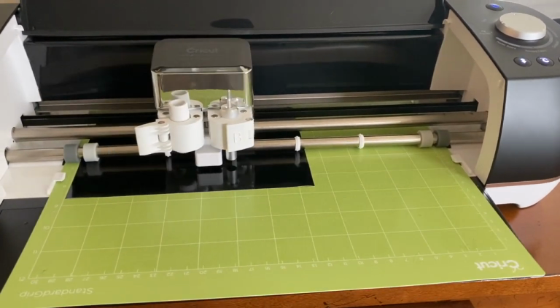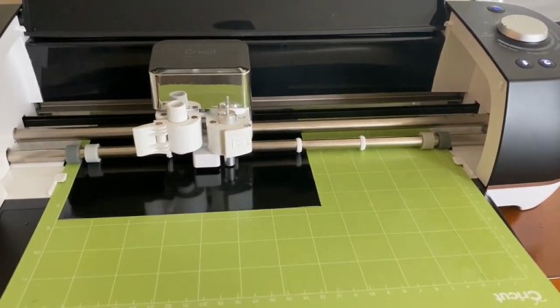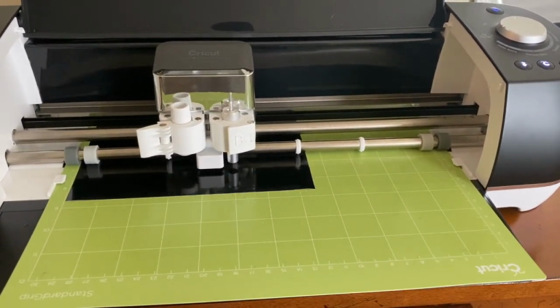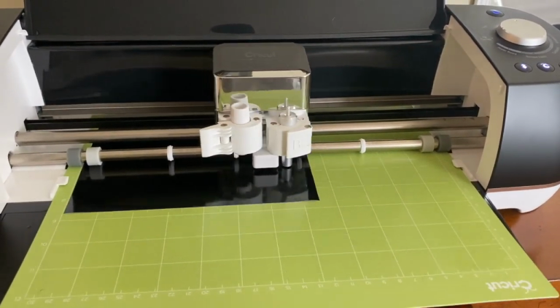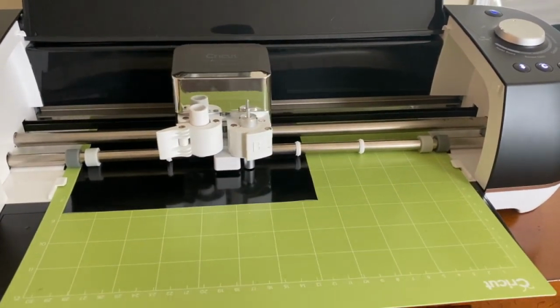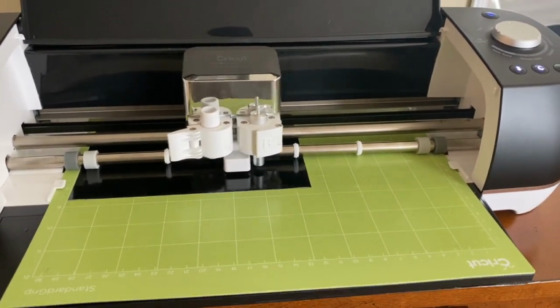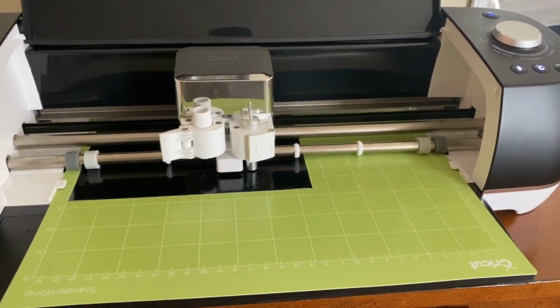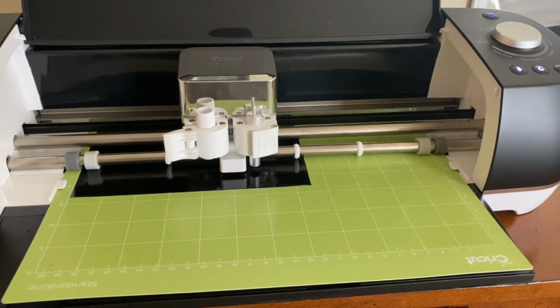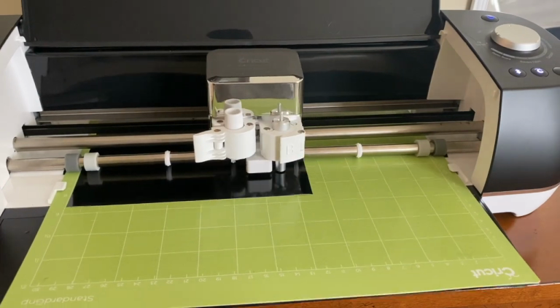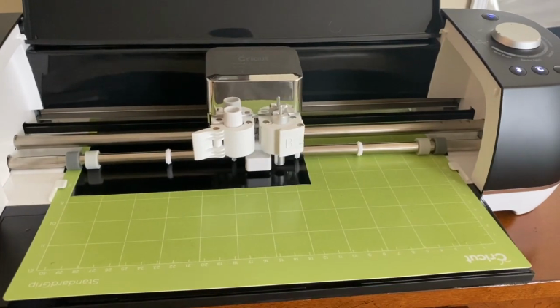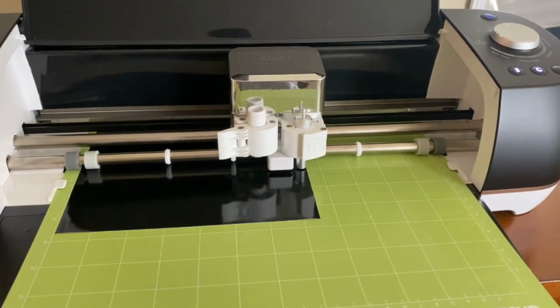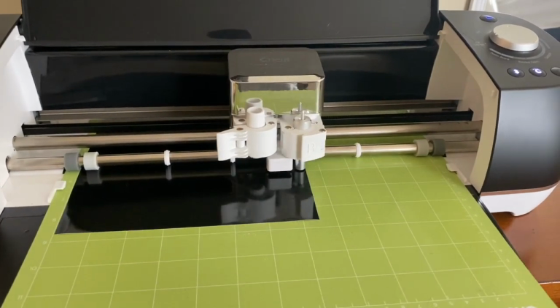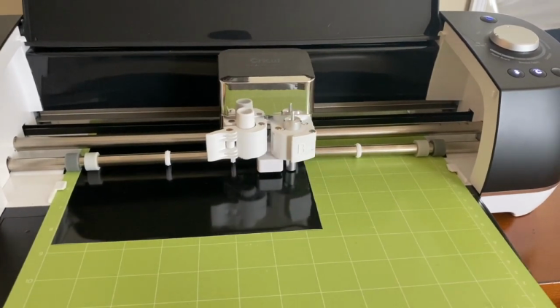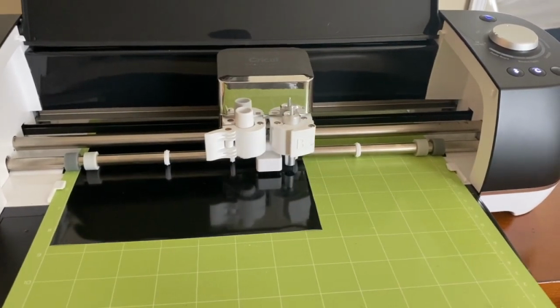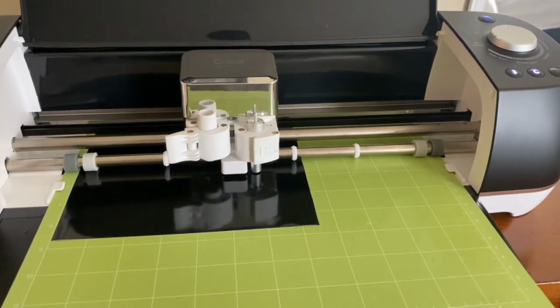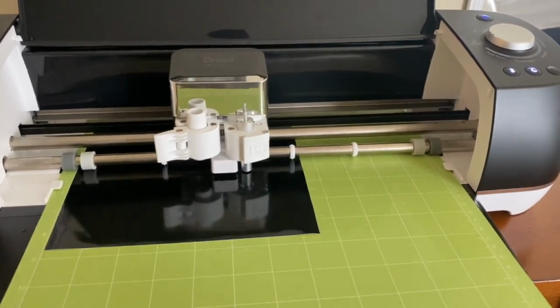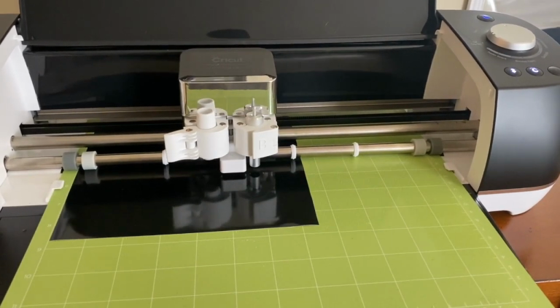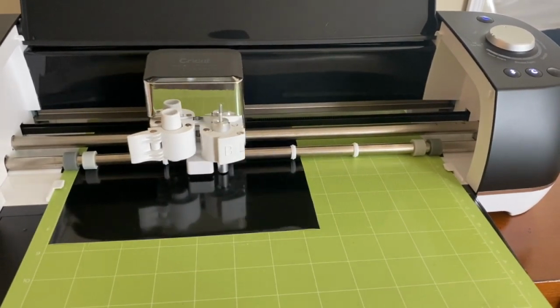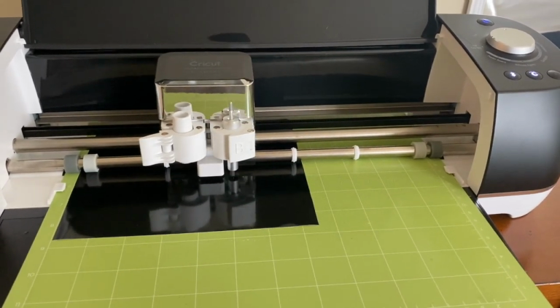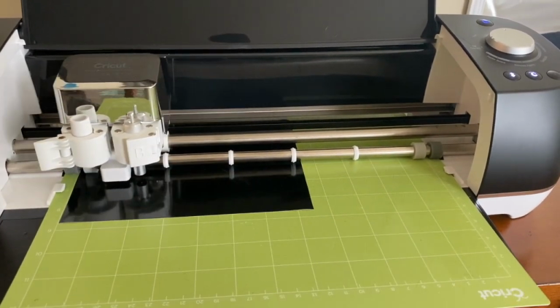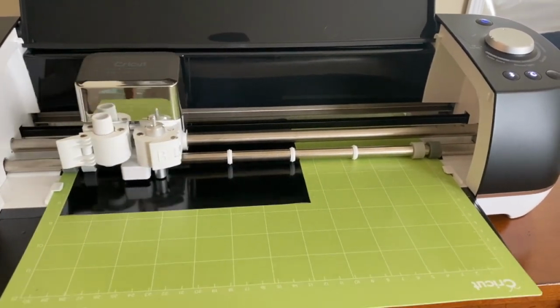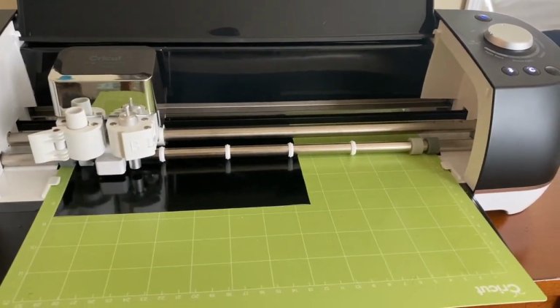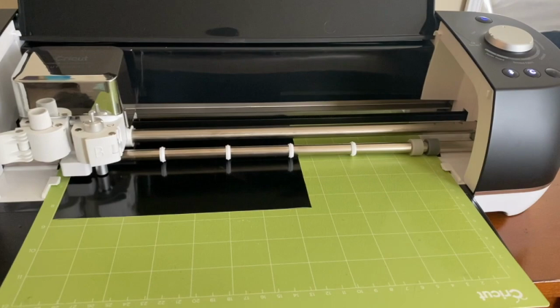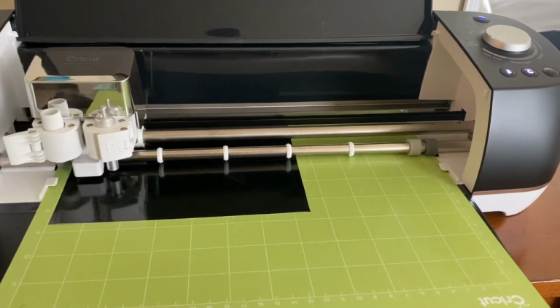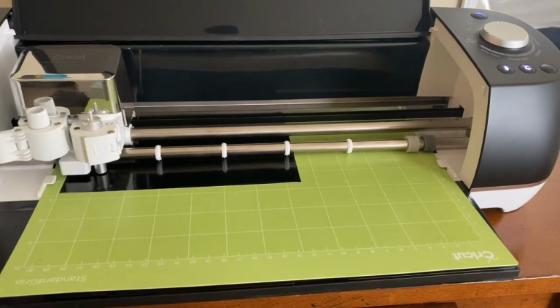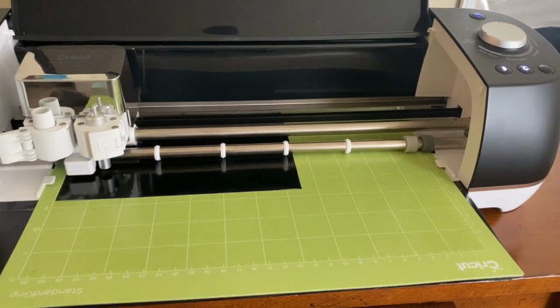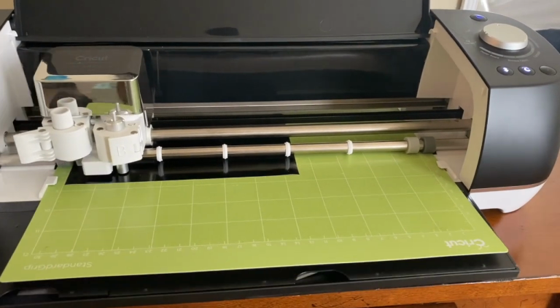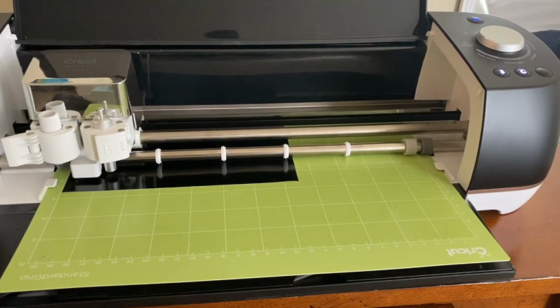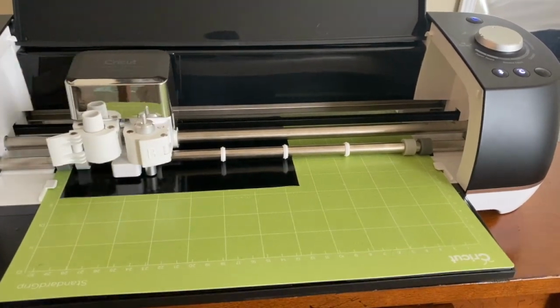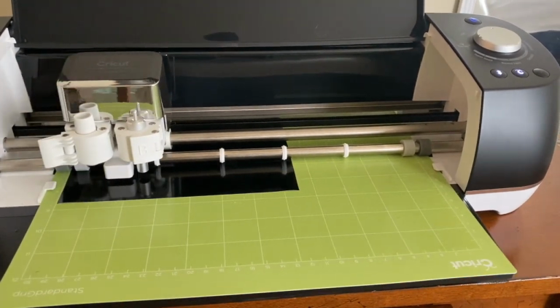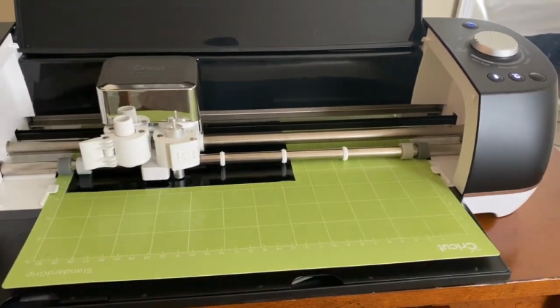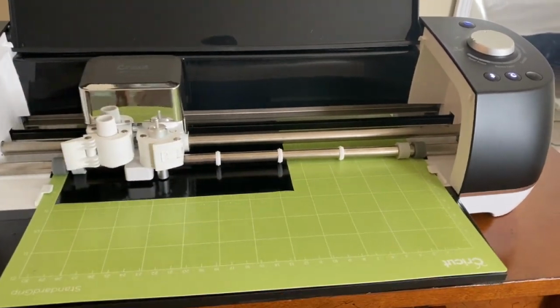While that's going, I usually clean up the rest of the excess product and just make sure that I have everything I need for the next steps.